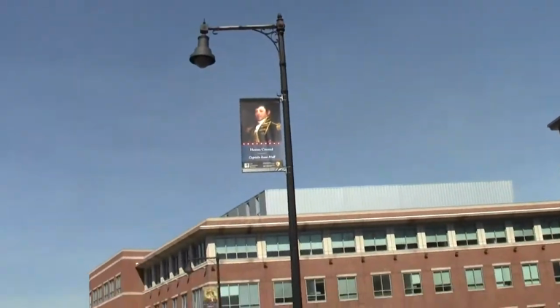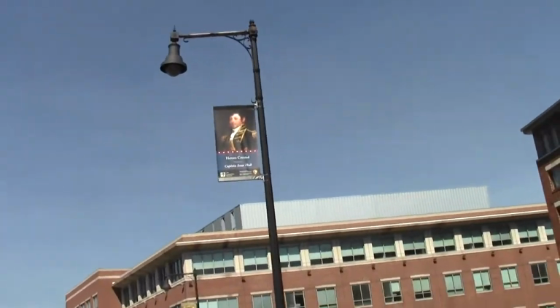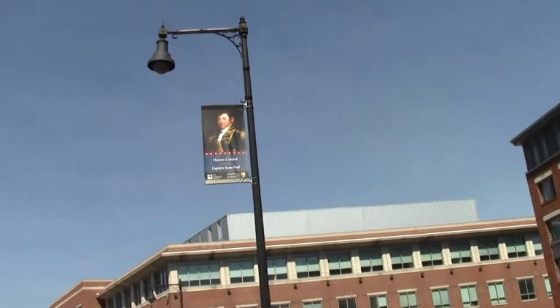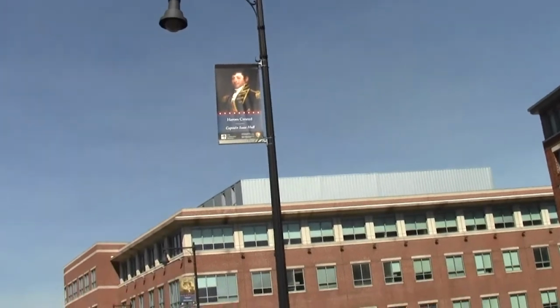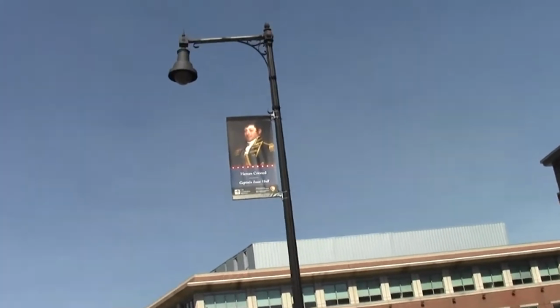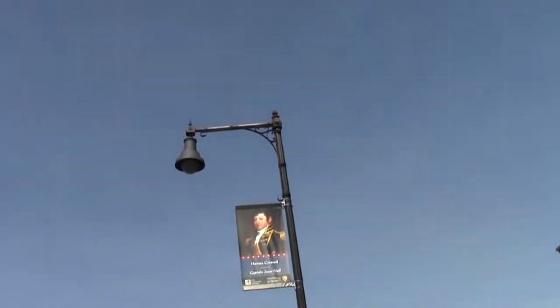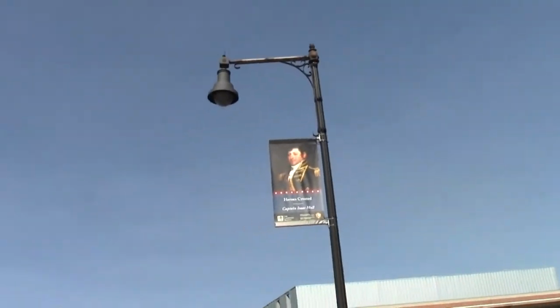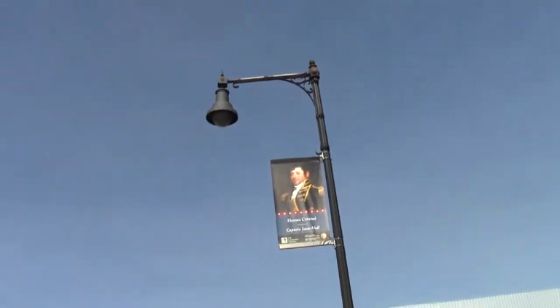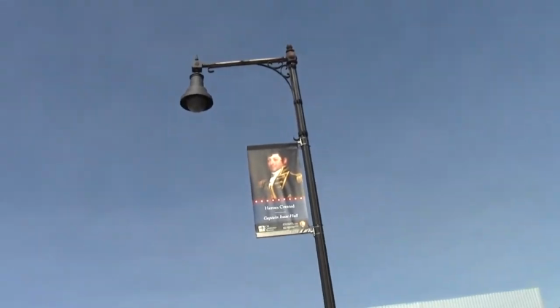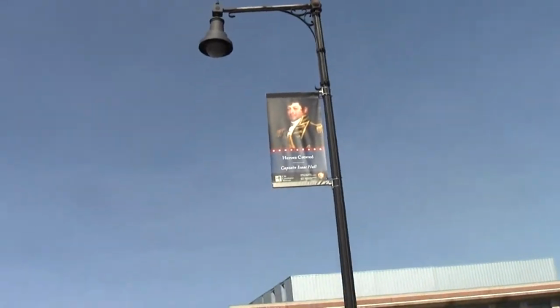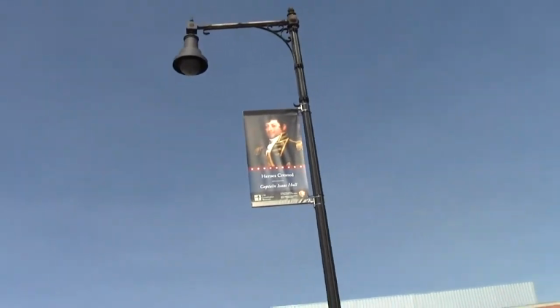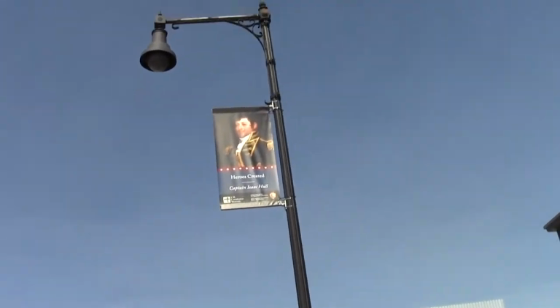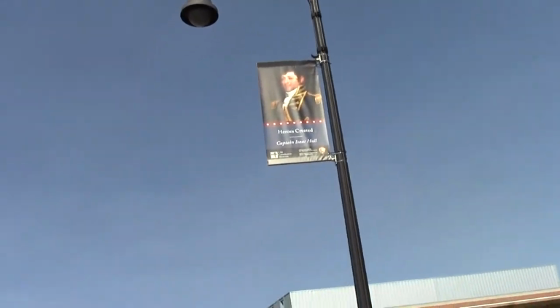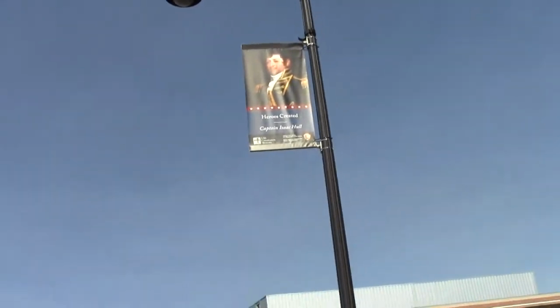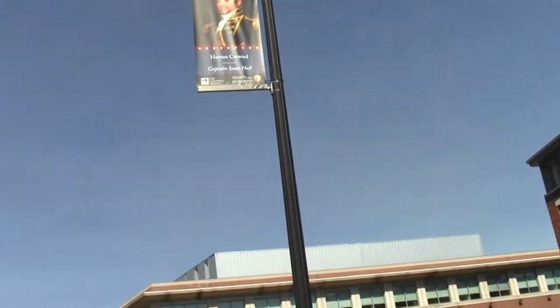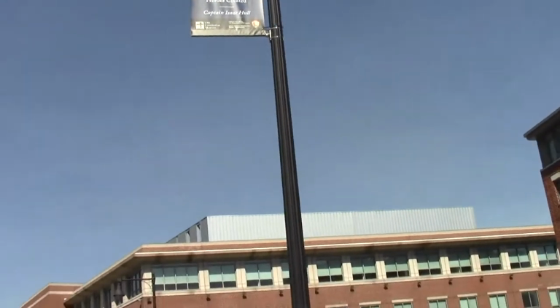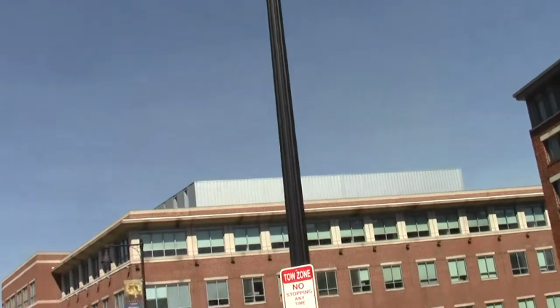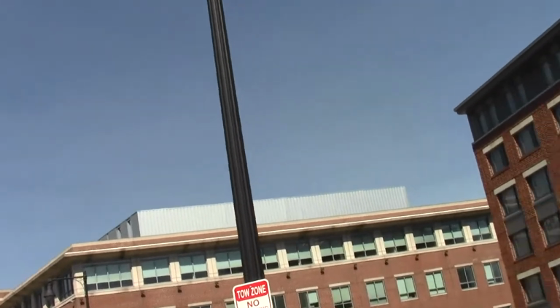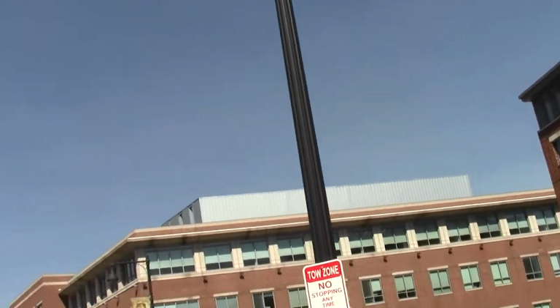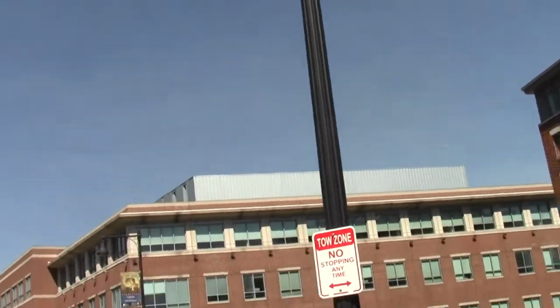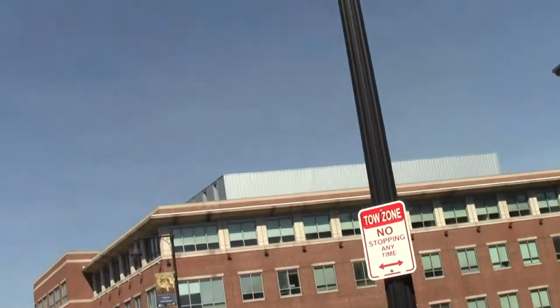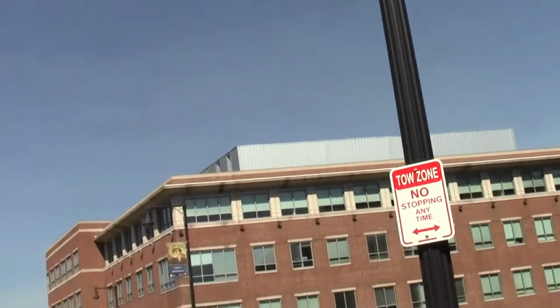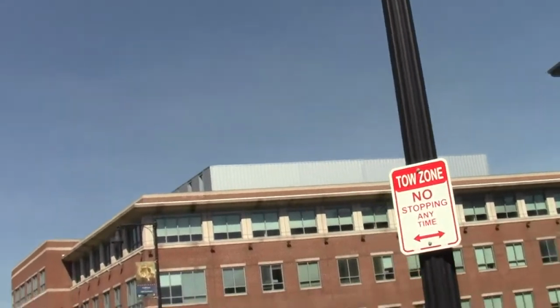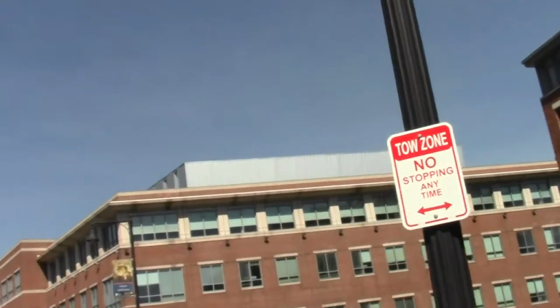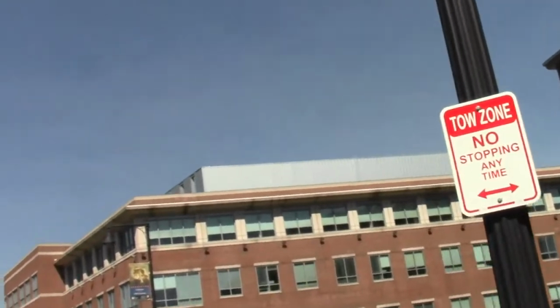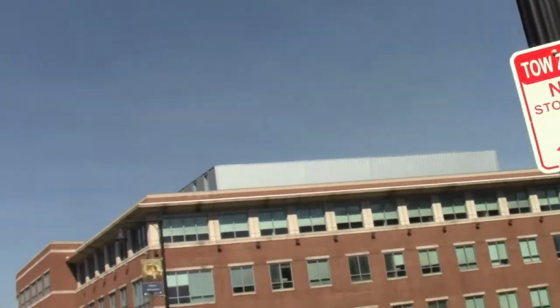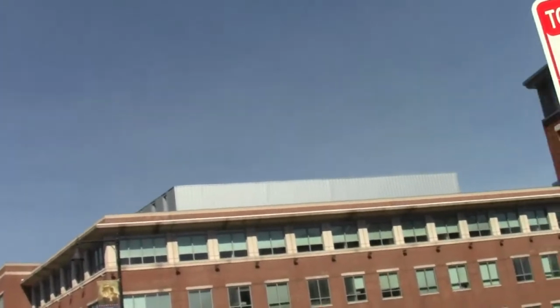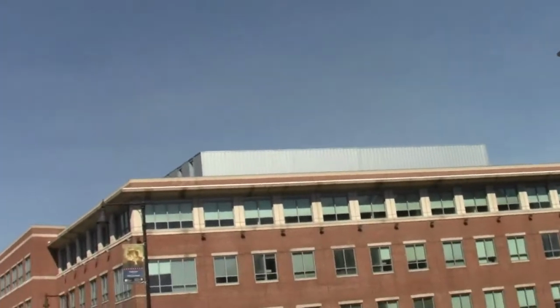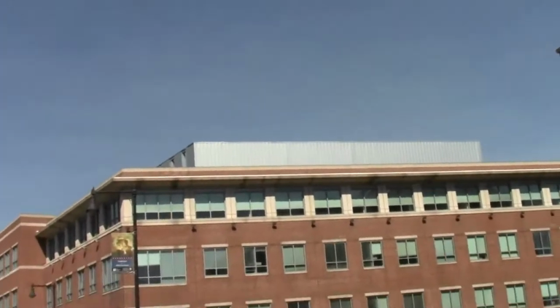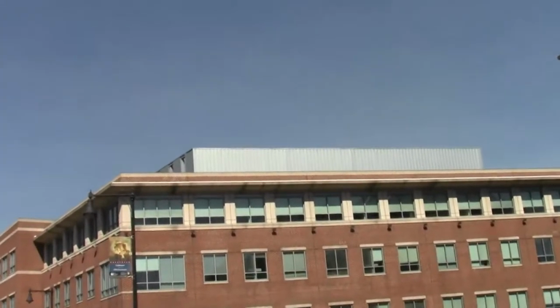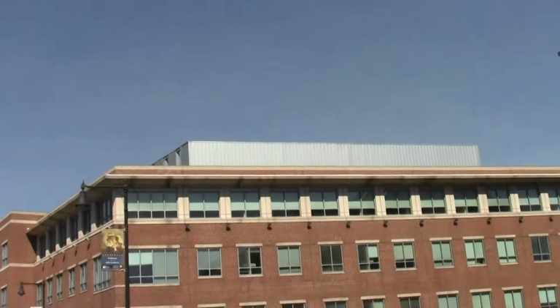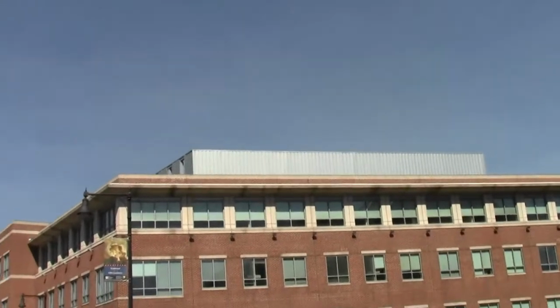Captain Isaac Hull. Nice uniform. How do we get off of this horrible yuppie promenade?